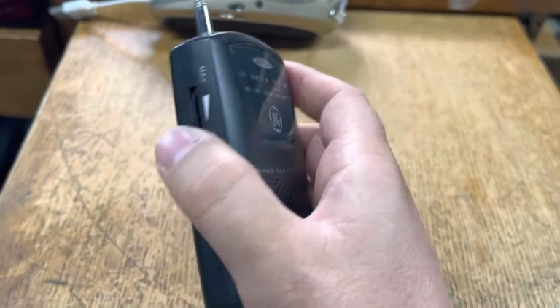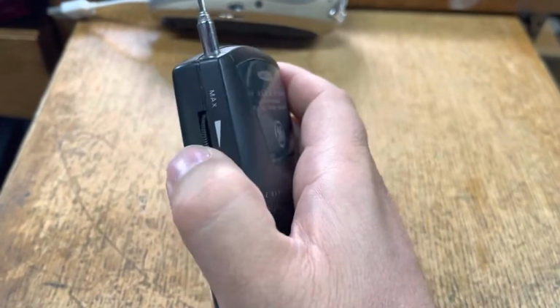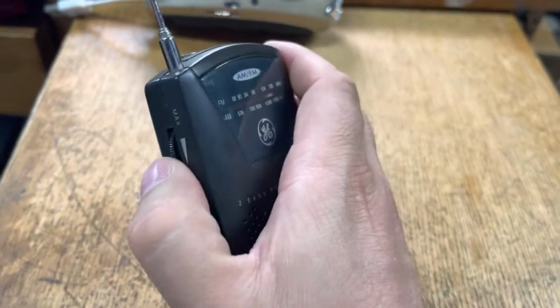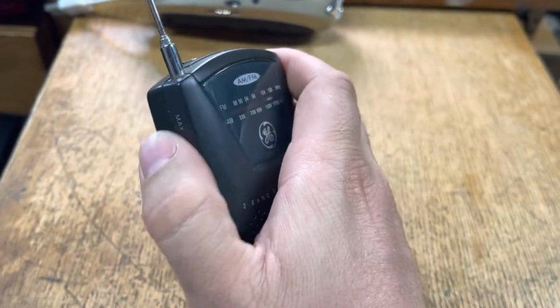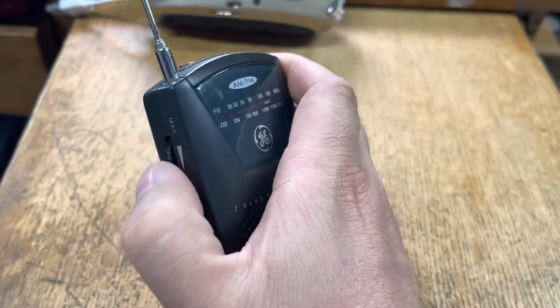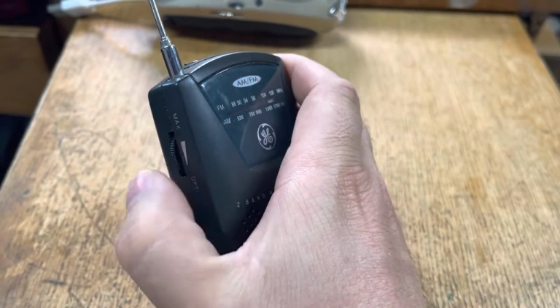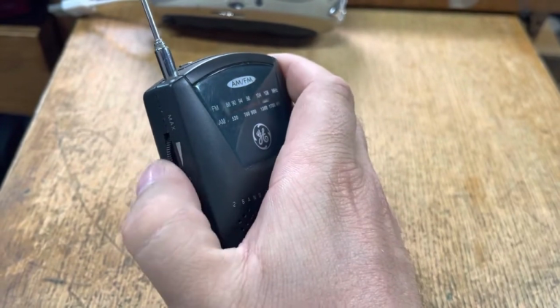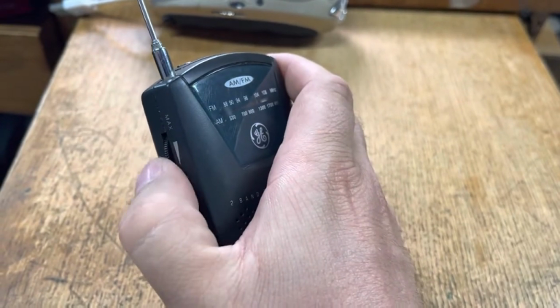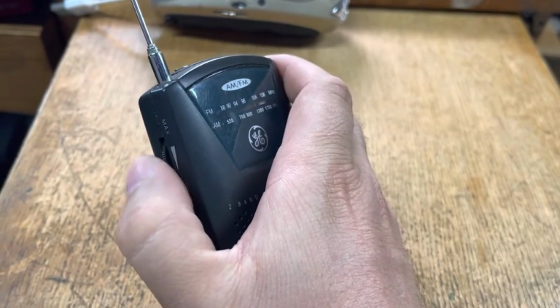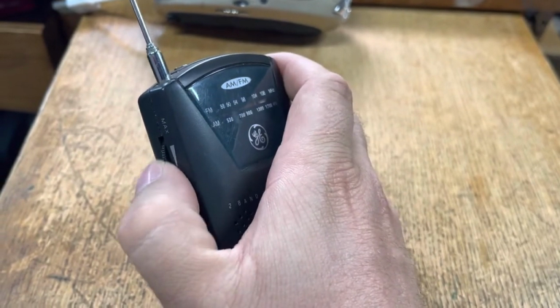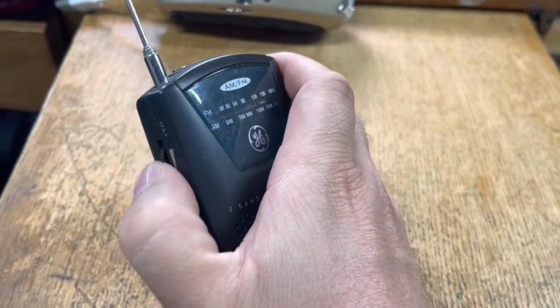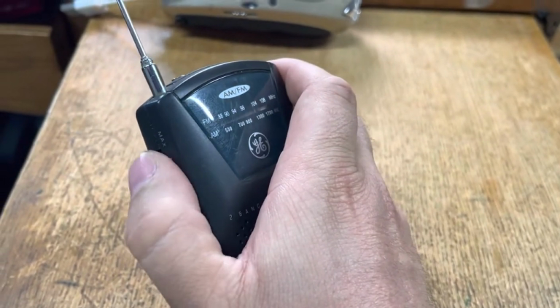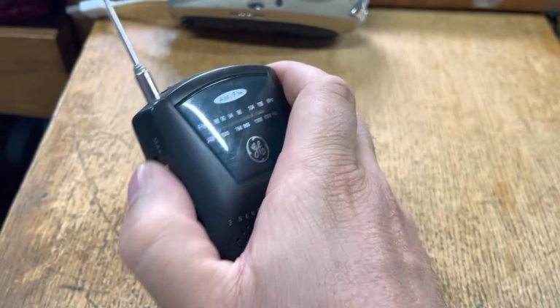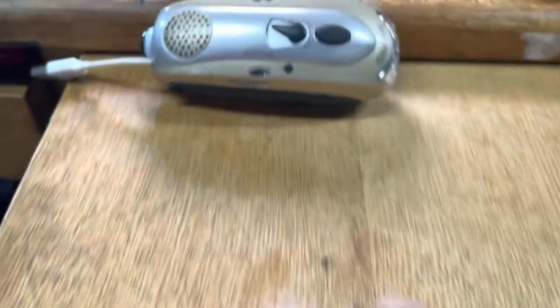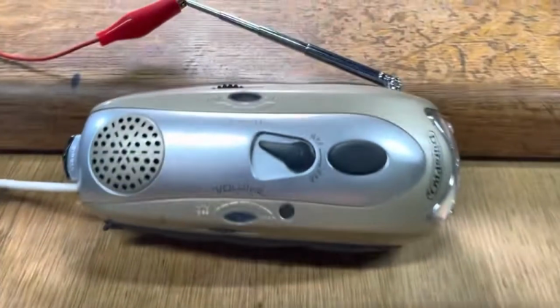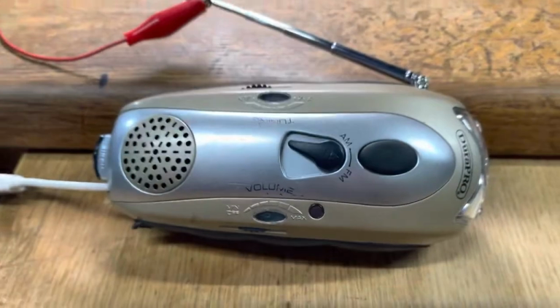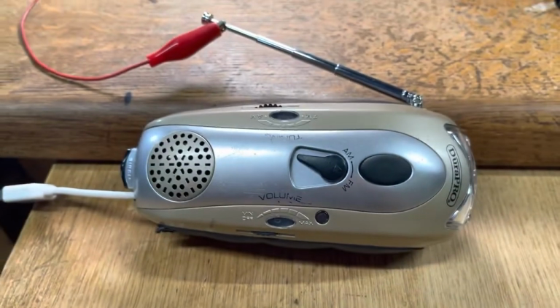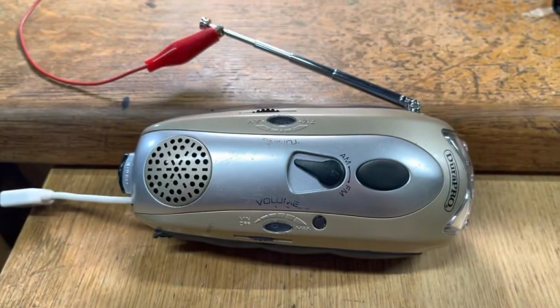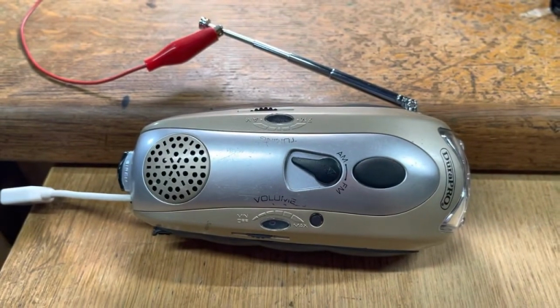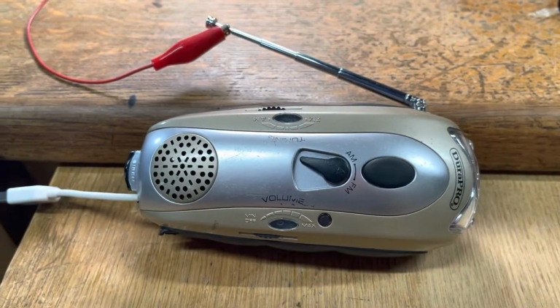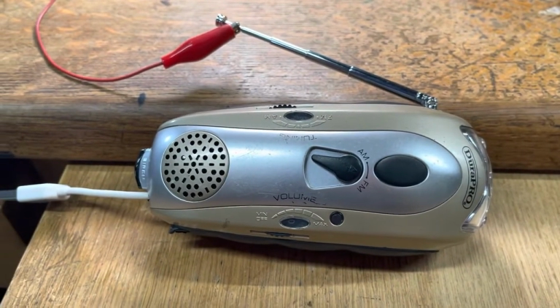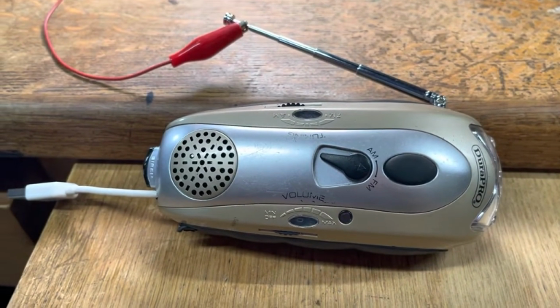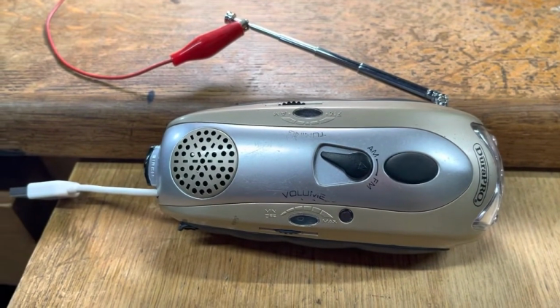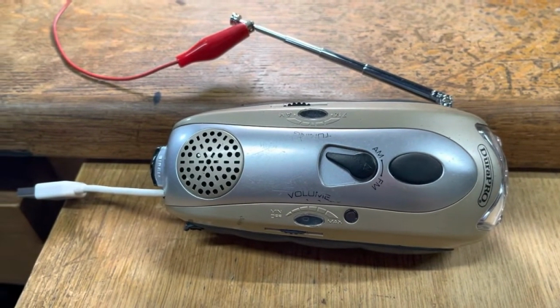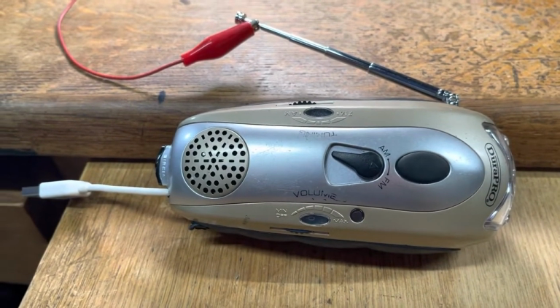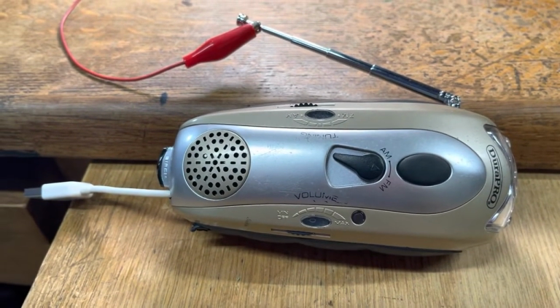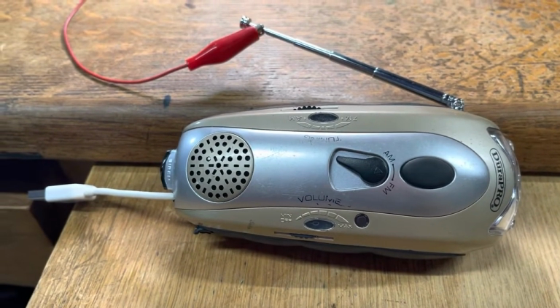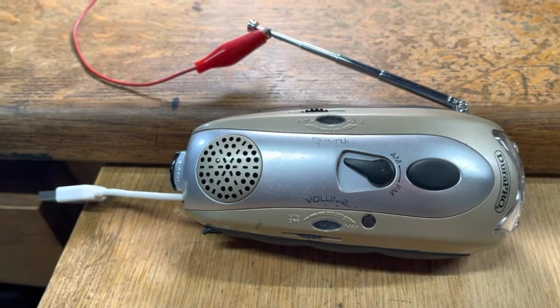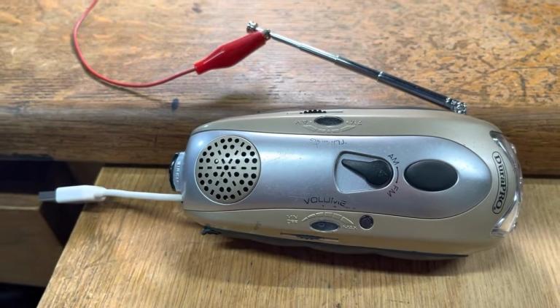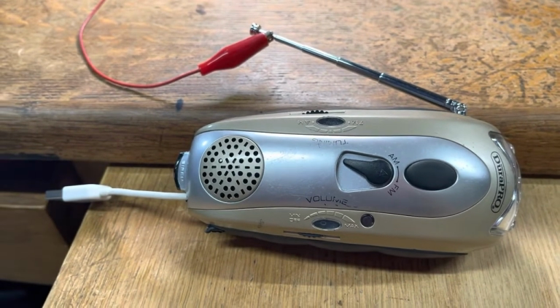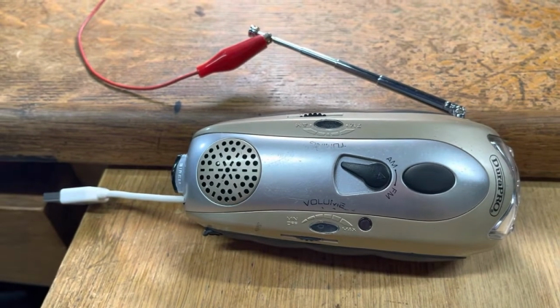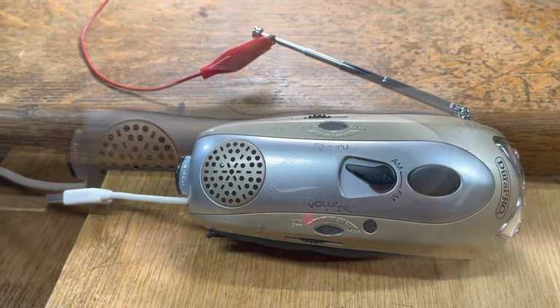The volume control on this junker radio is really going bad, so I'm going to switch over to the other modified FM radio and try to get some air band audio recordings.